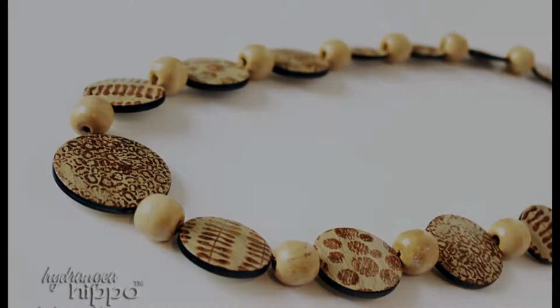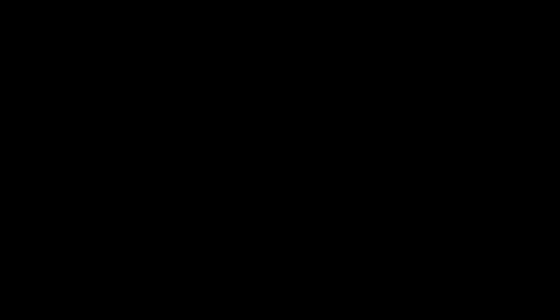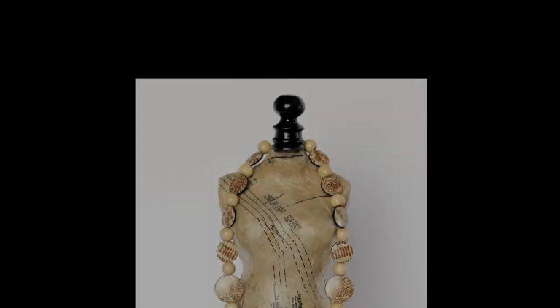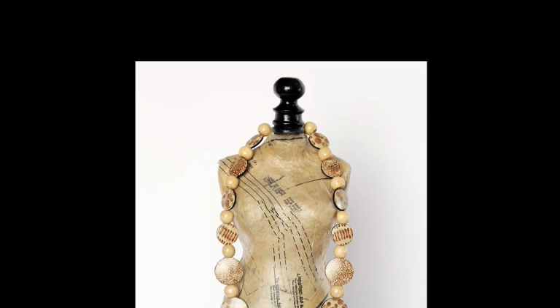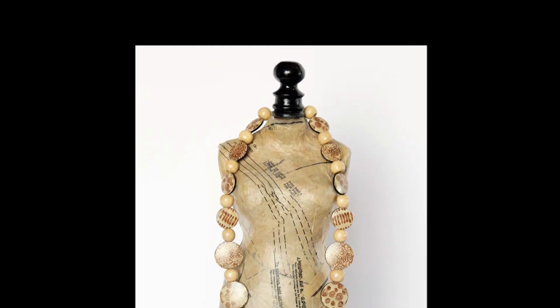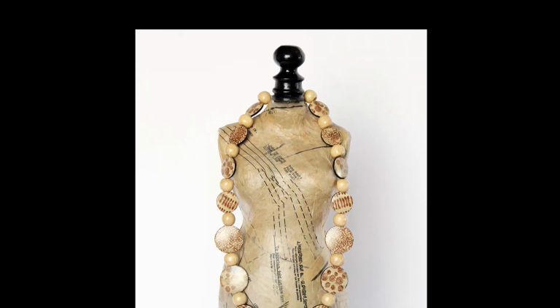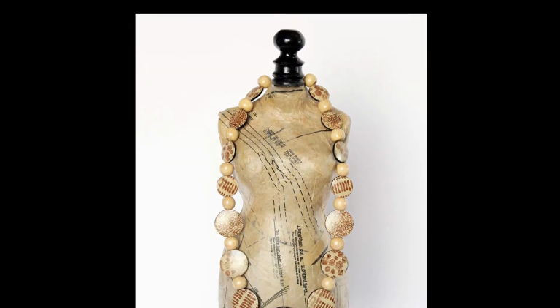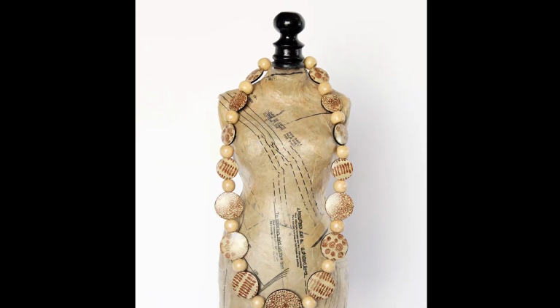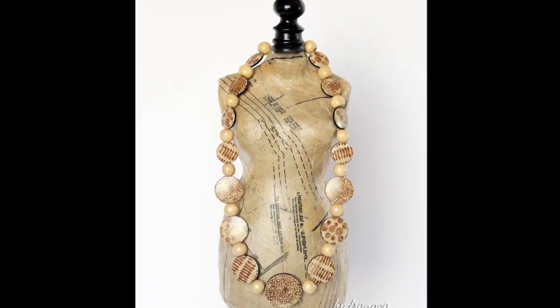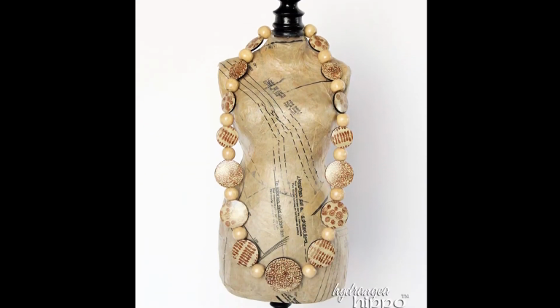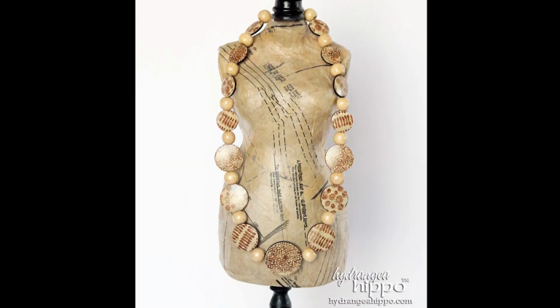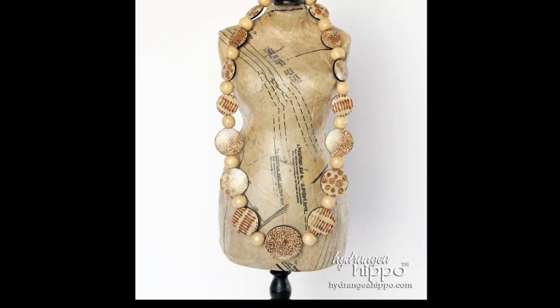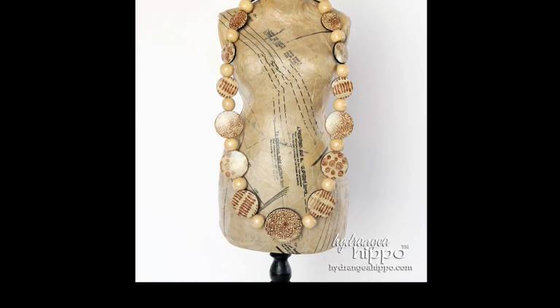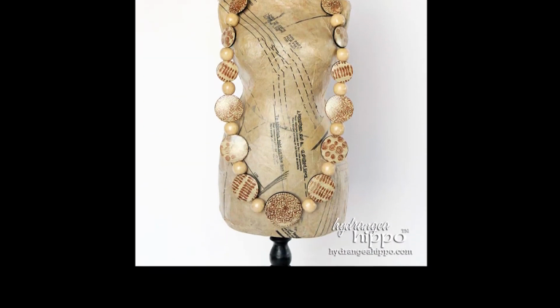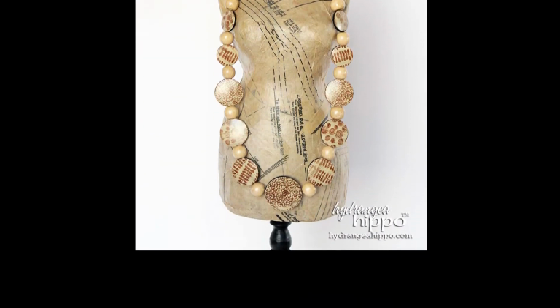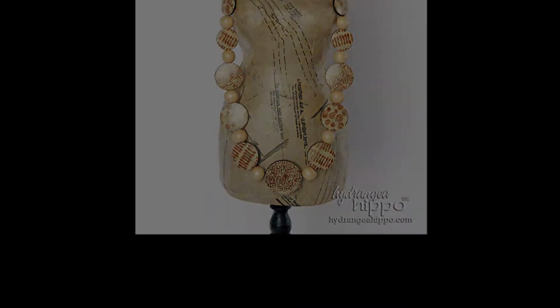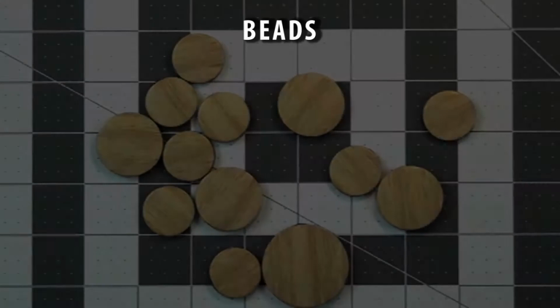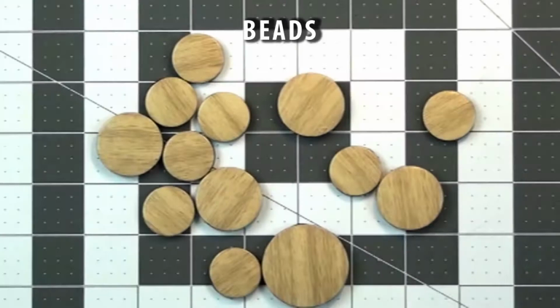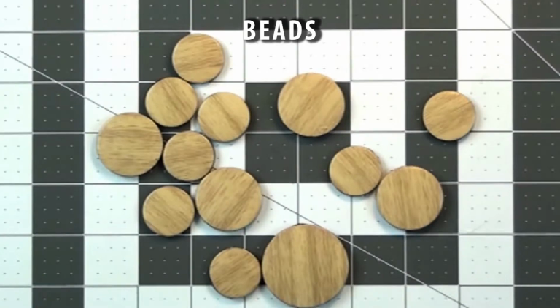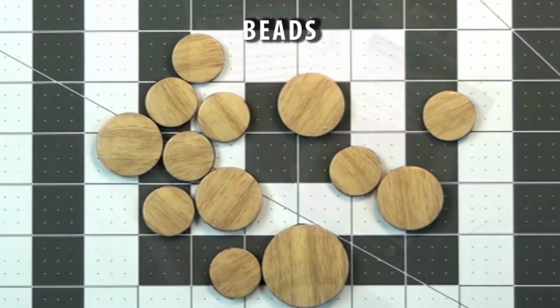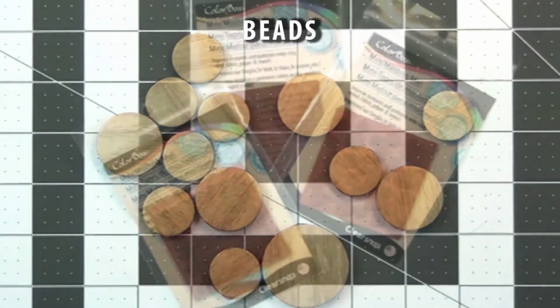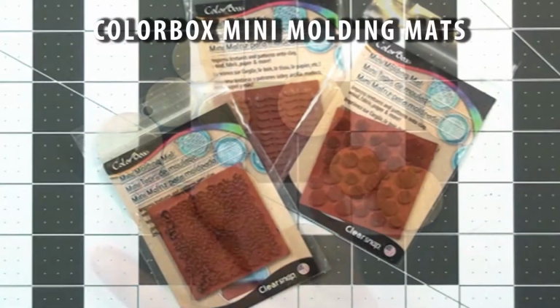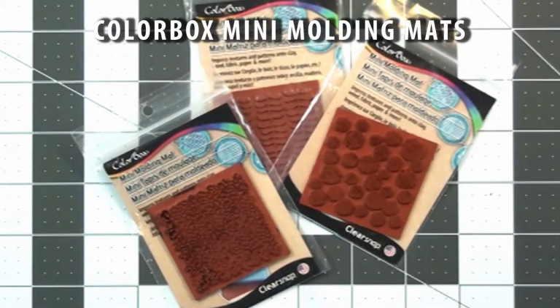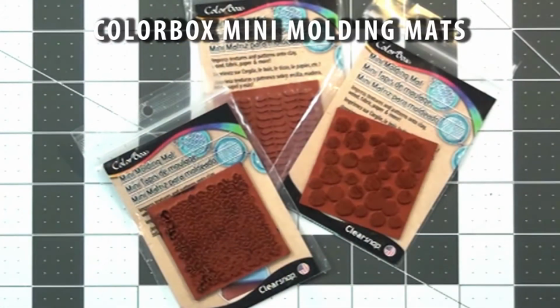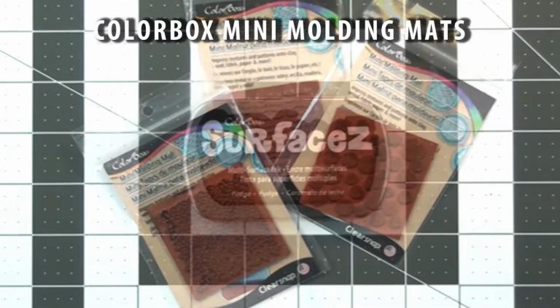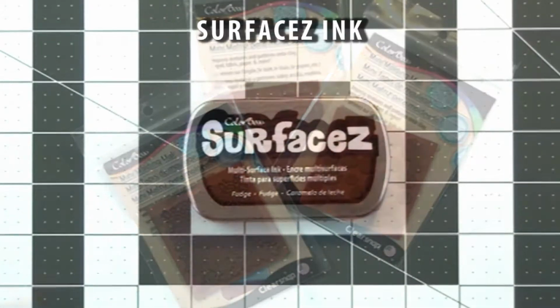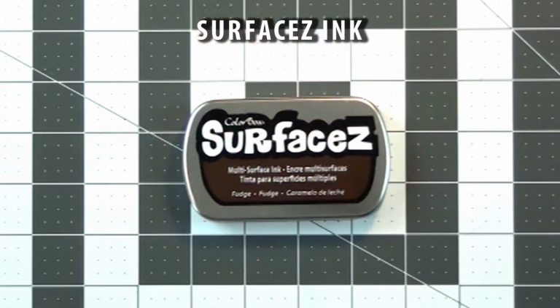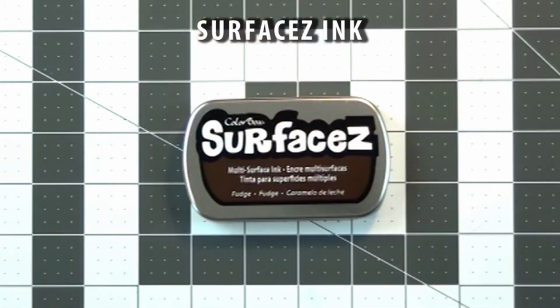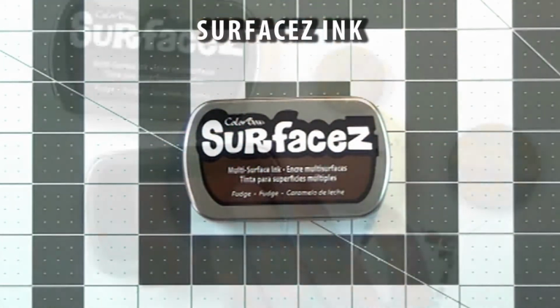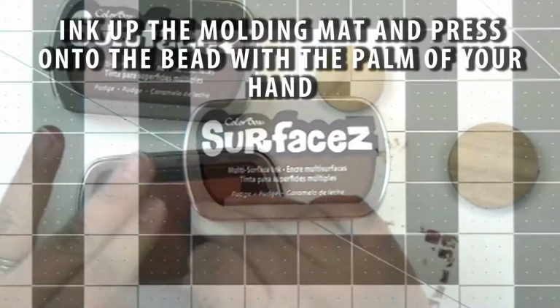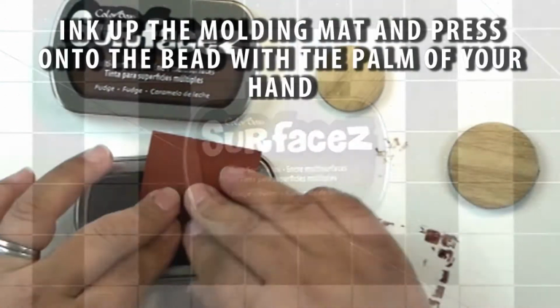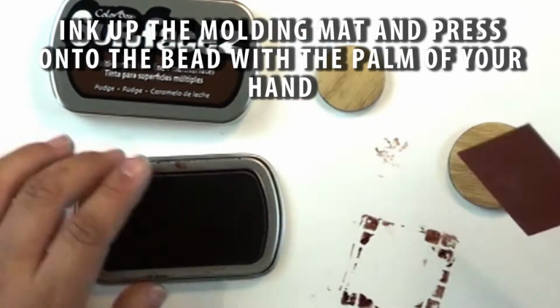Jennifer Priest here with a fun bead tutorial. For this project you're going to need some flat beads, some Color Box mini molding mats, and some Surfaces multi-surface solvent ink.